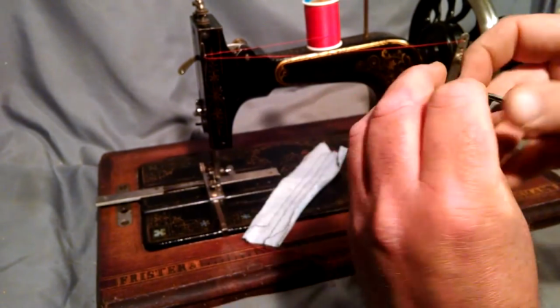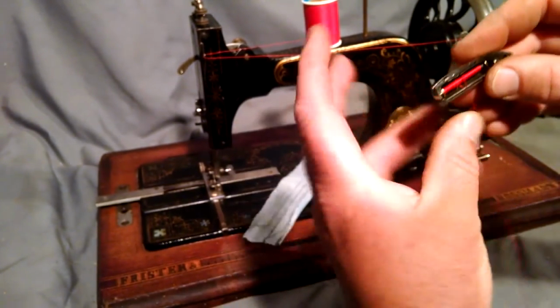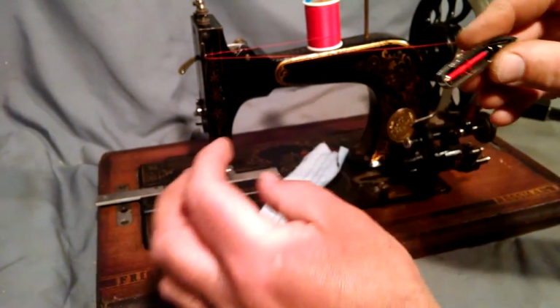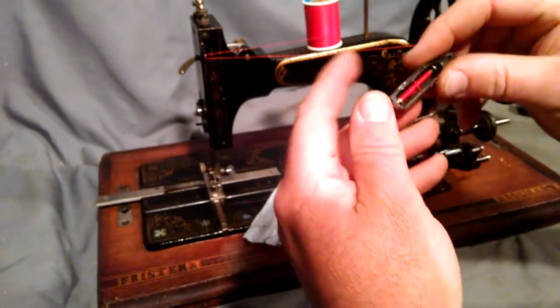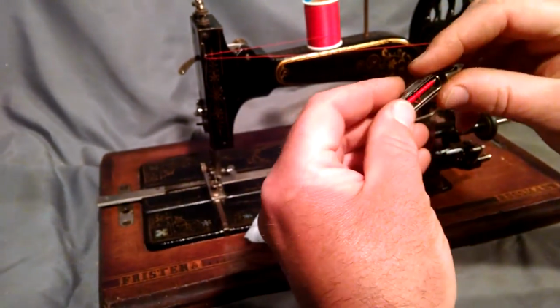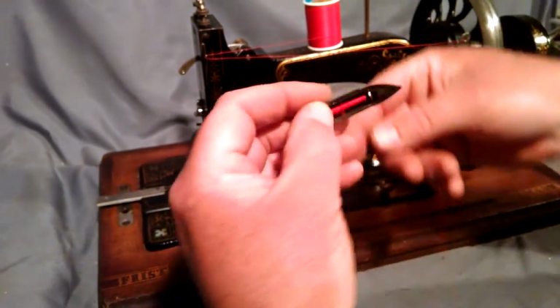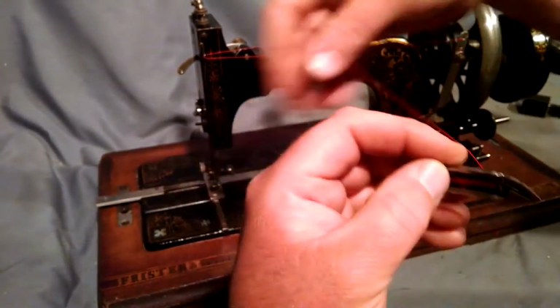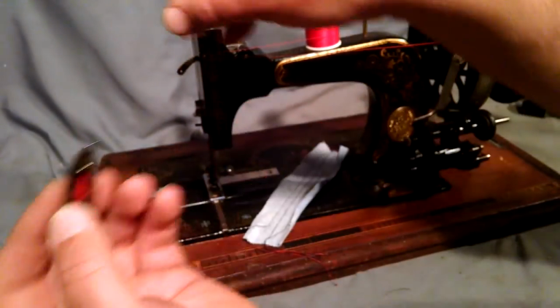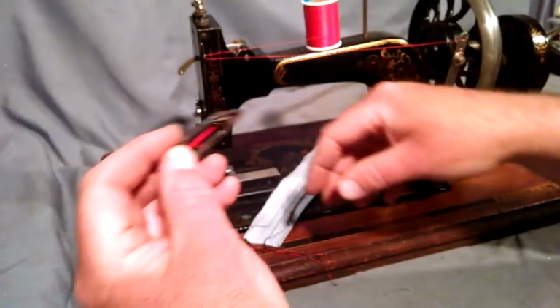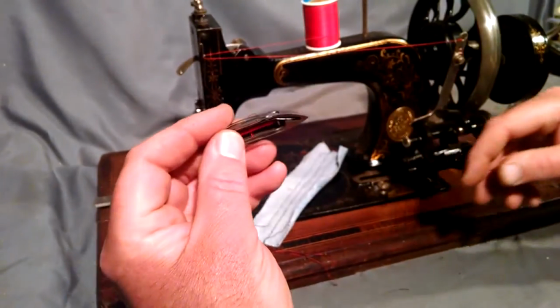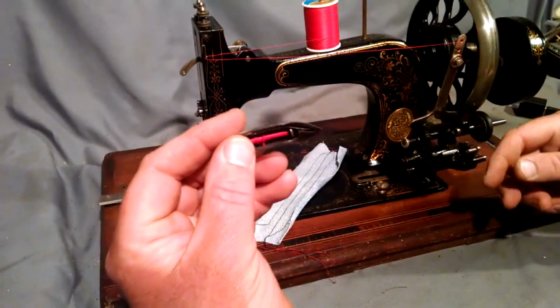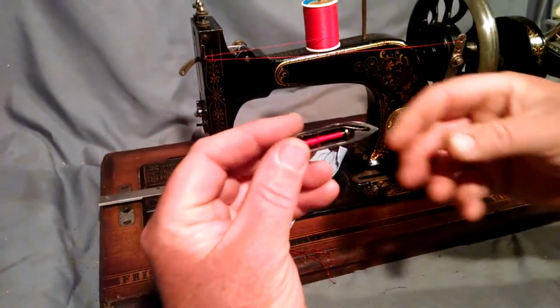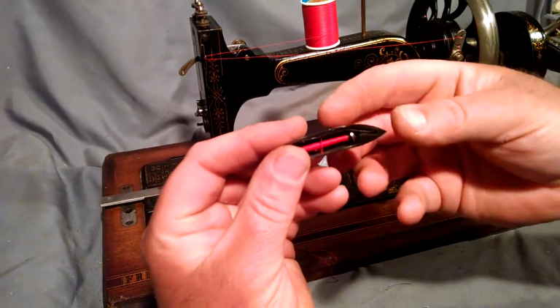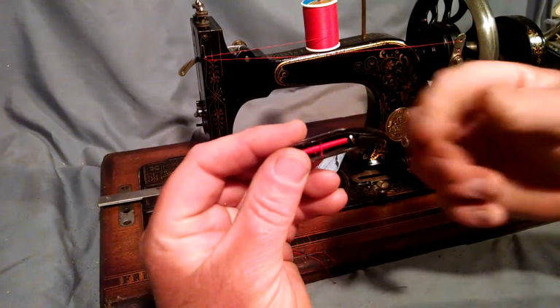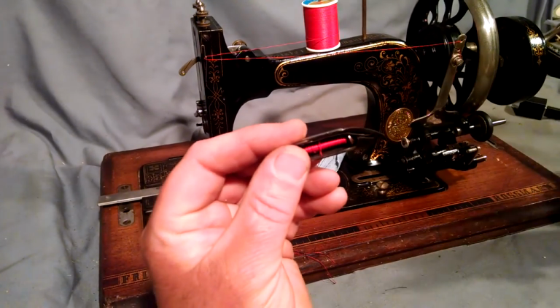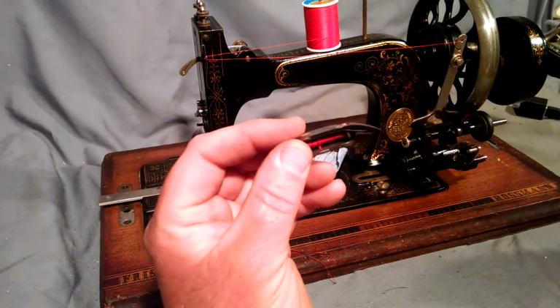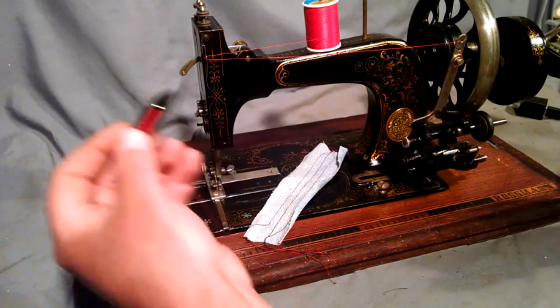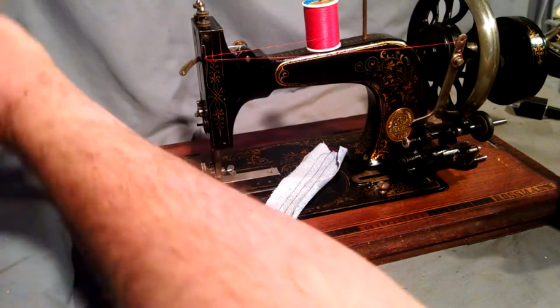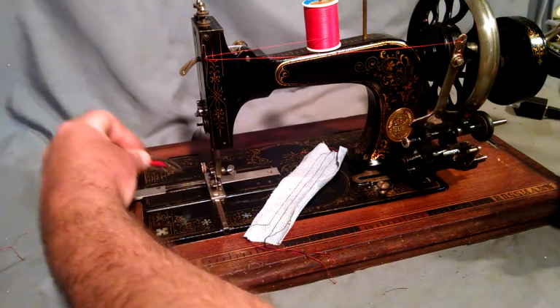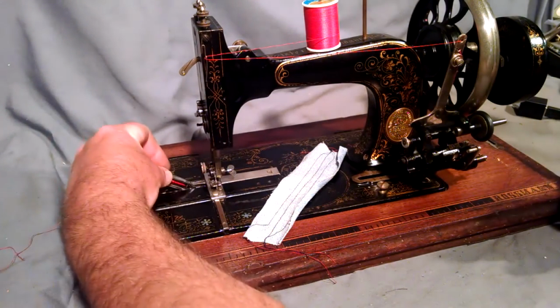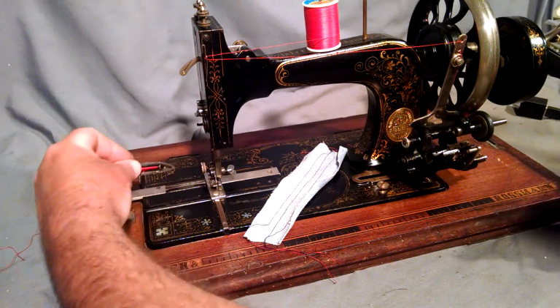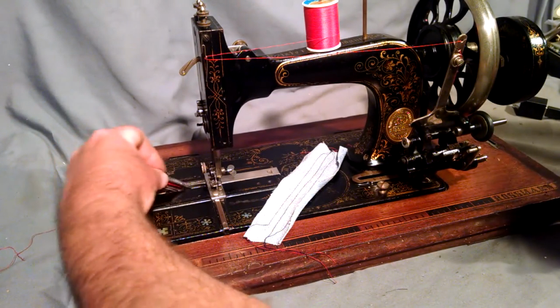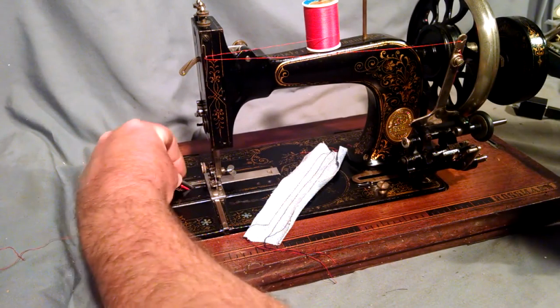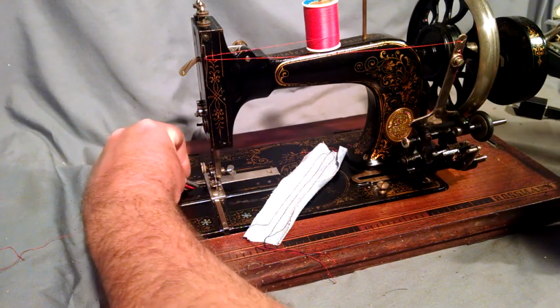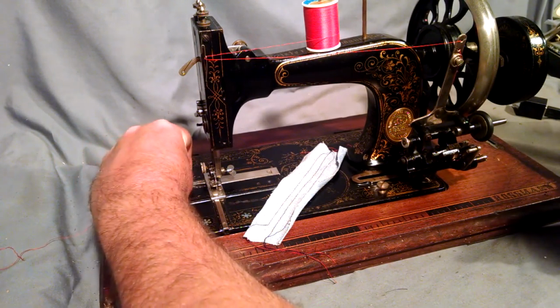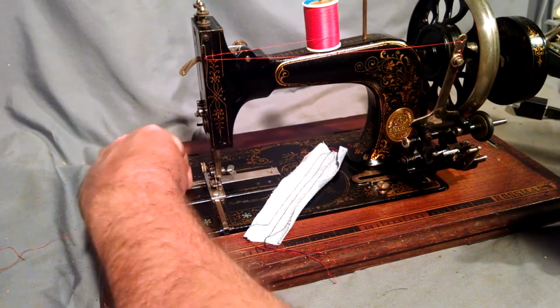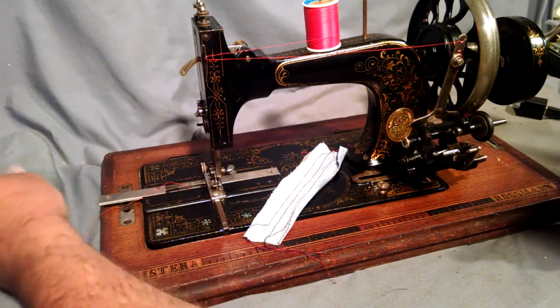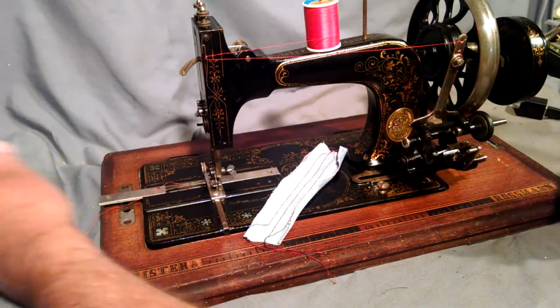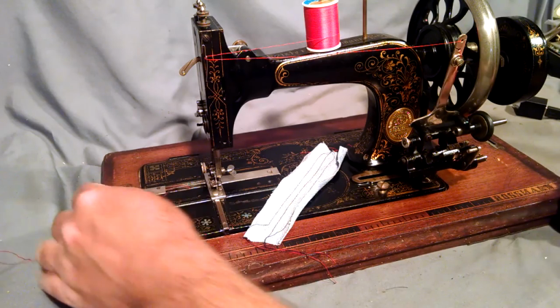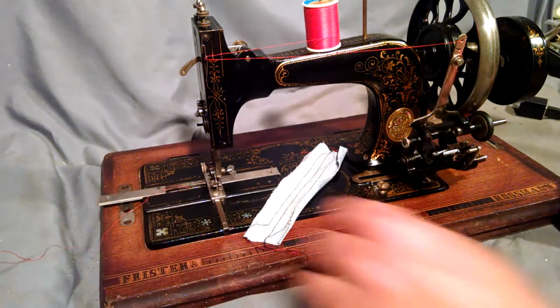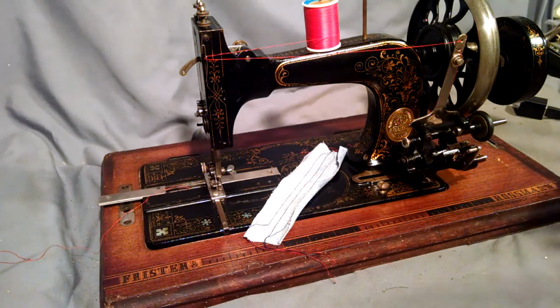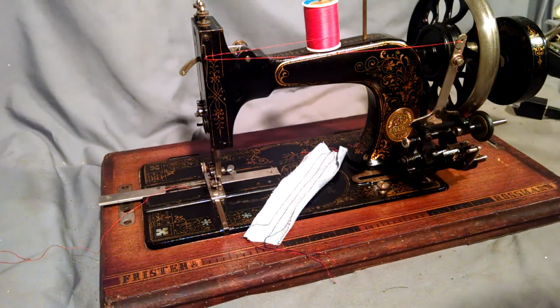When you load it in the machine, it goes in with the flat part towards you, pointing to the right. And you're ready to go.